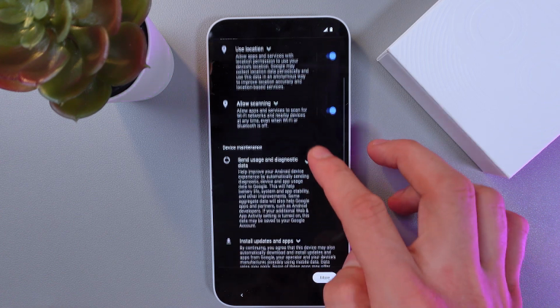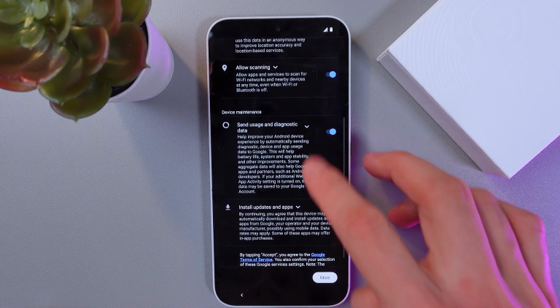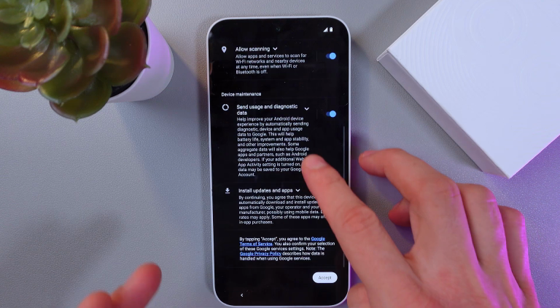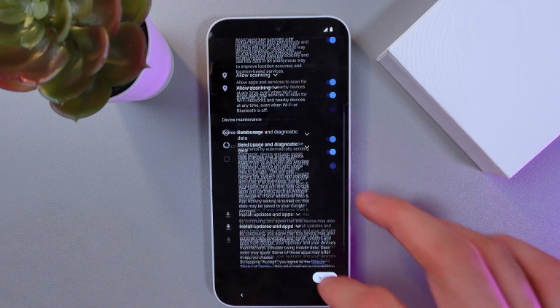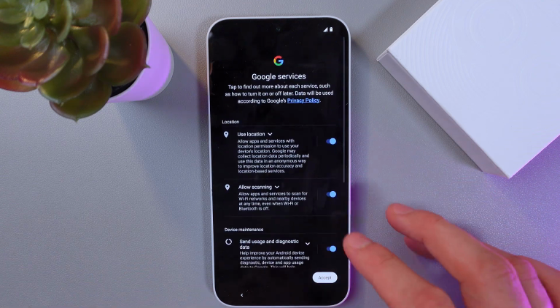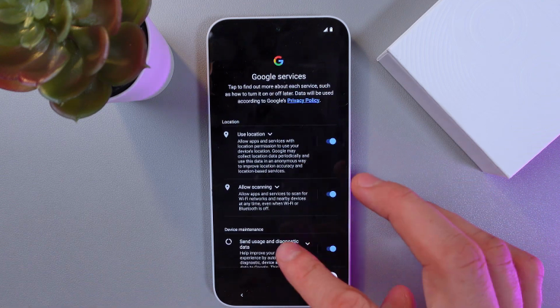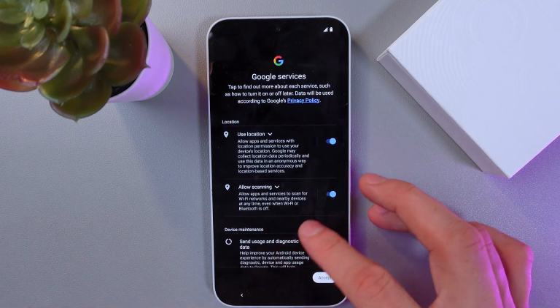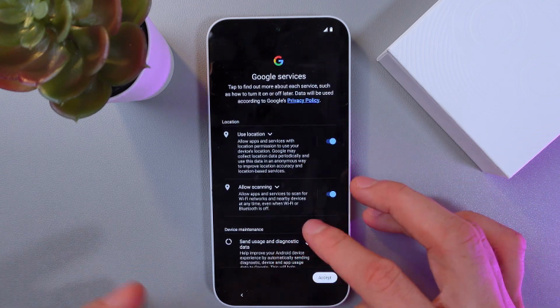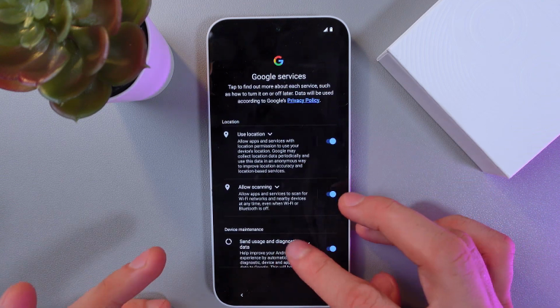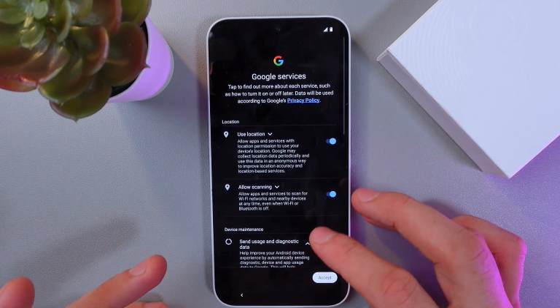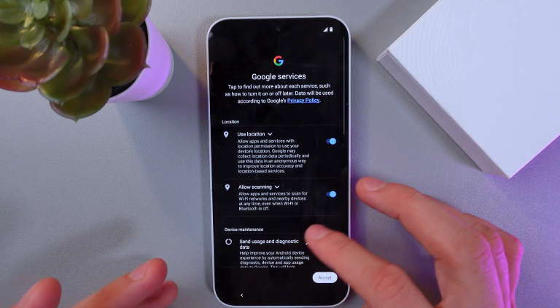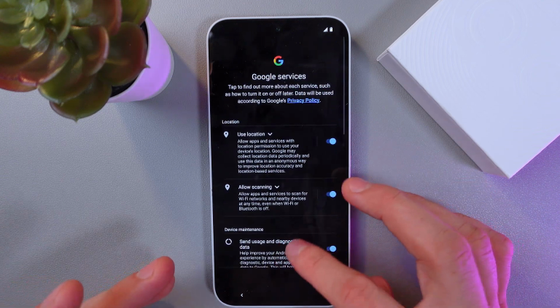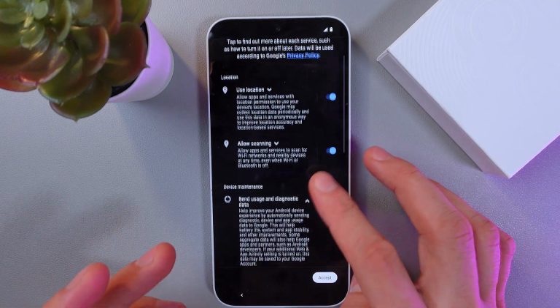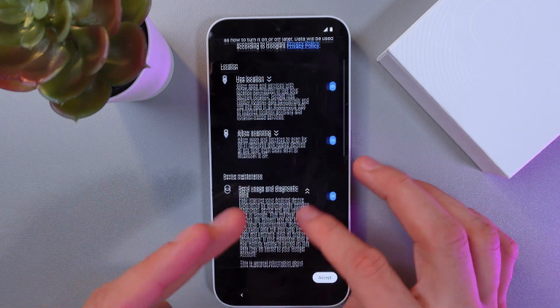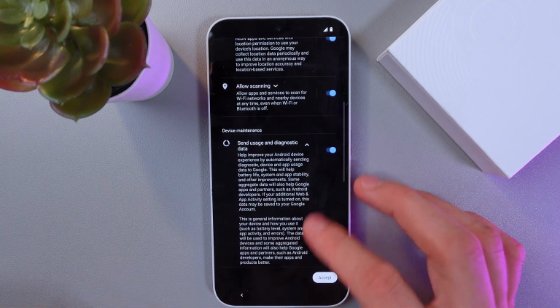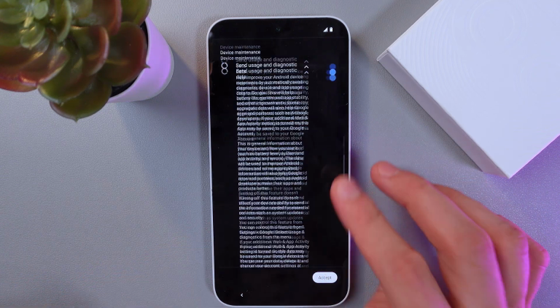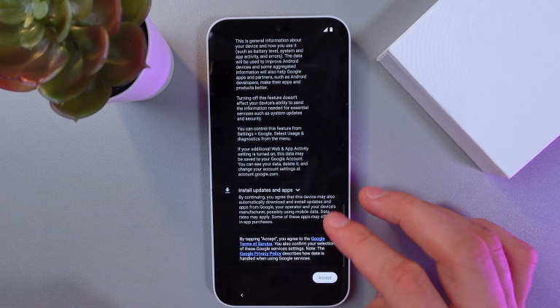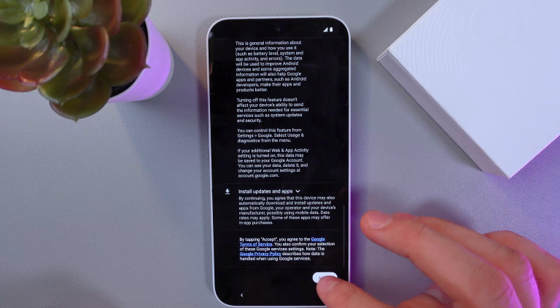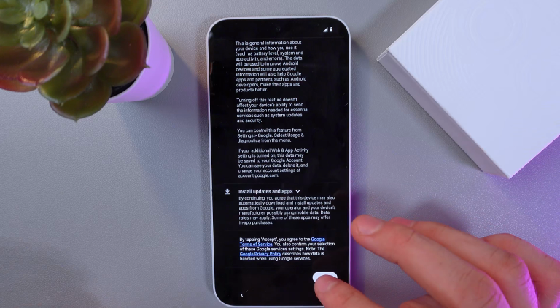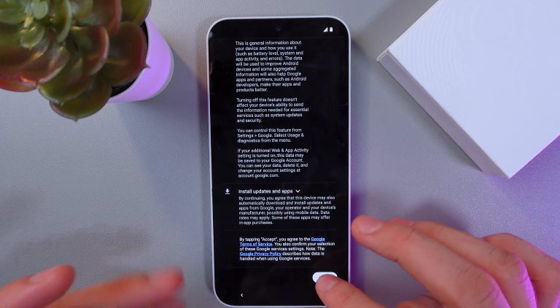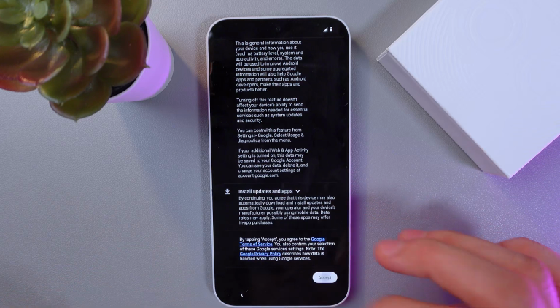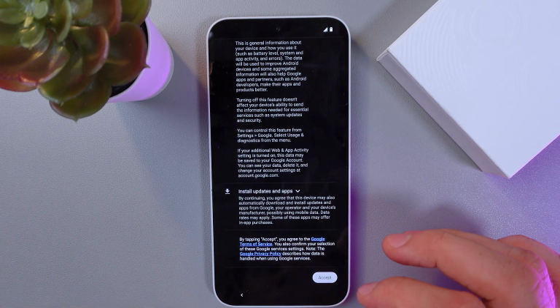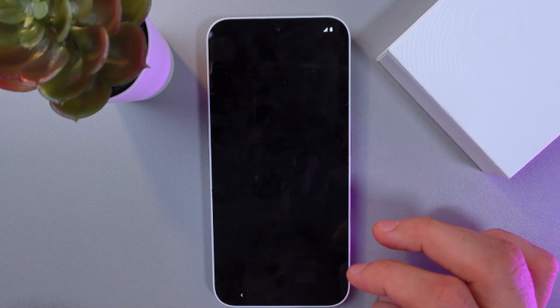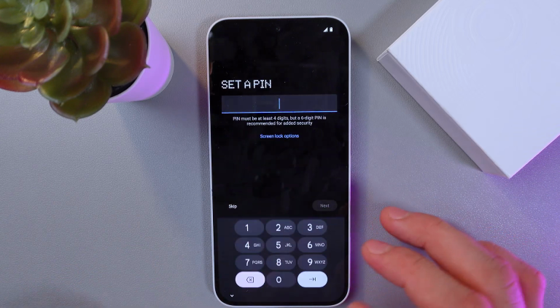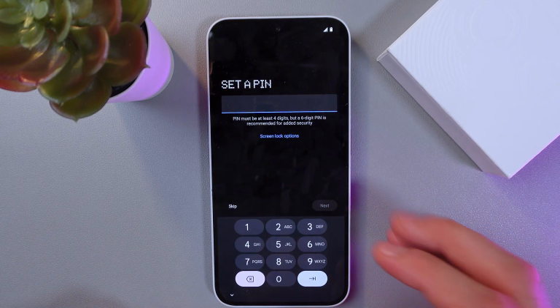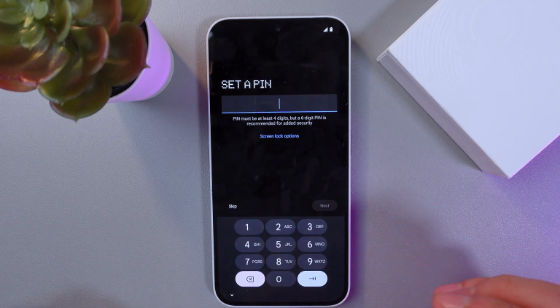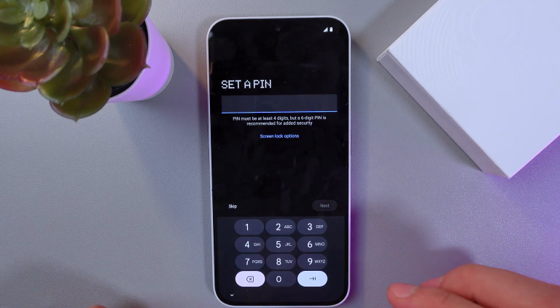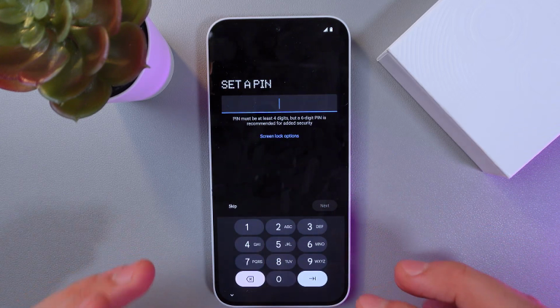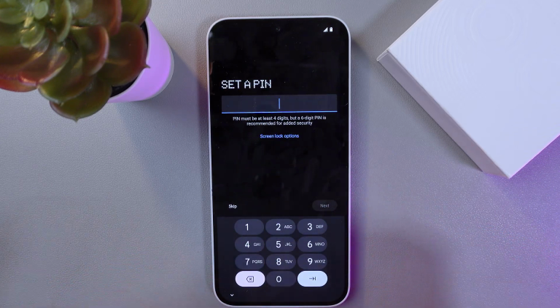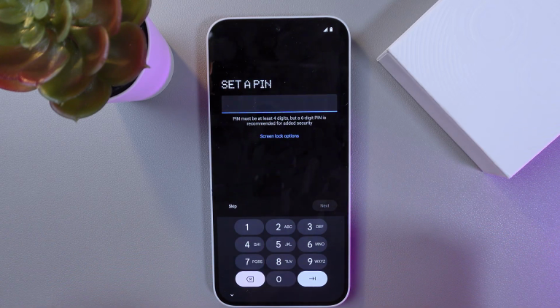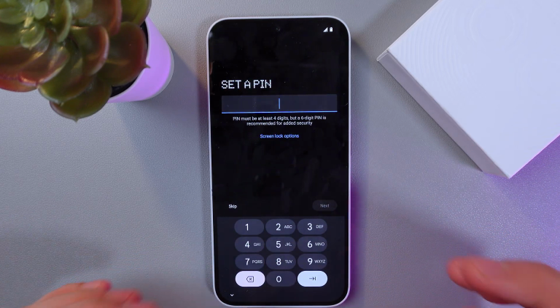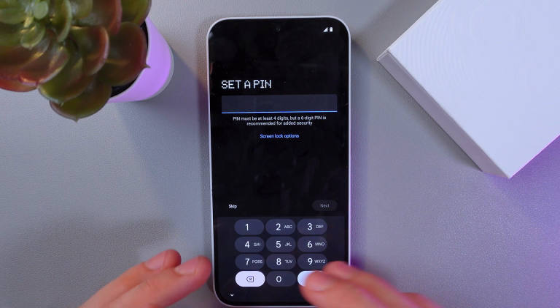Now you choose your Google services. Read all the important information and press accept.